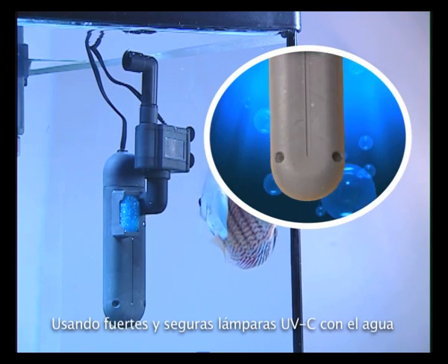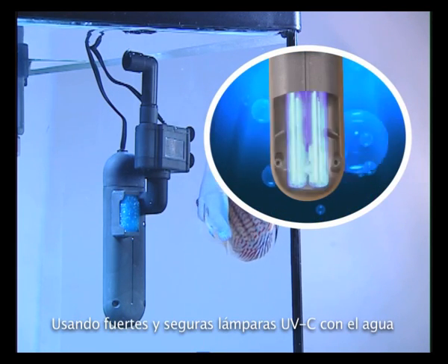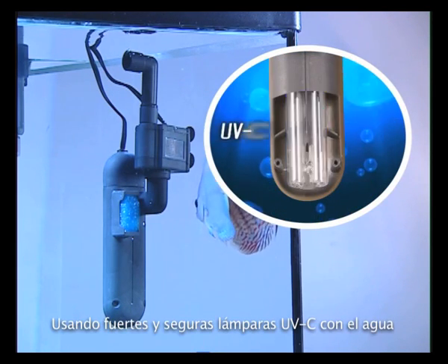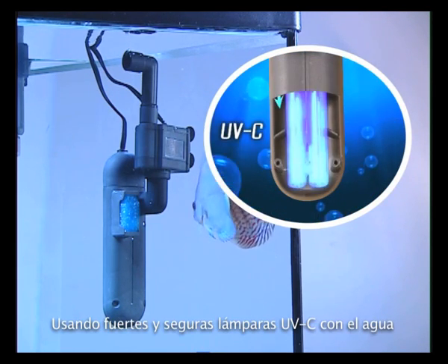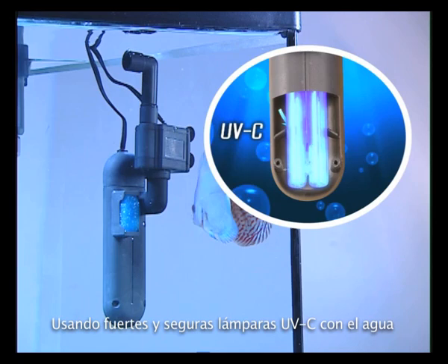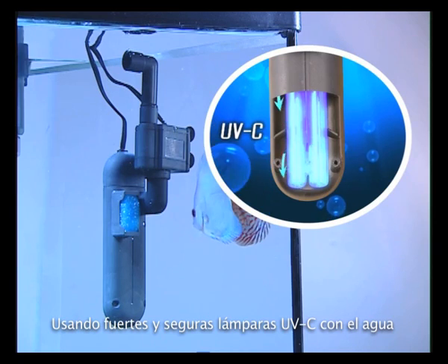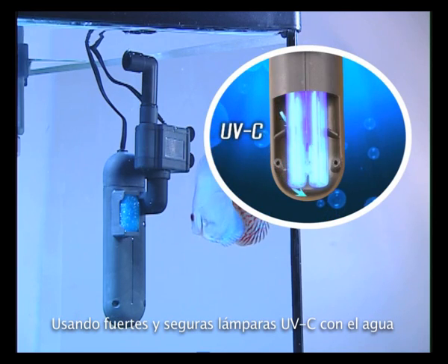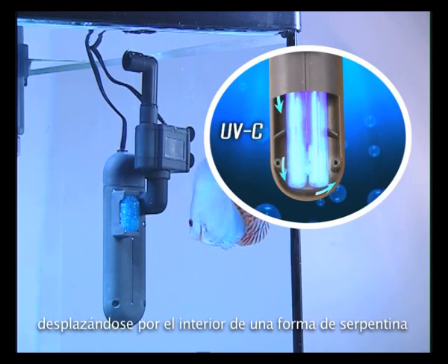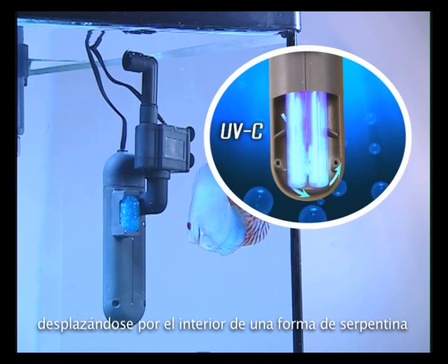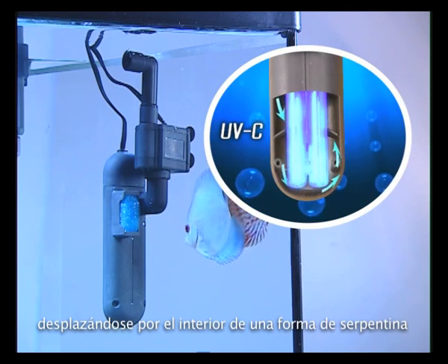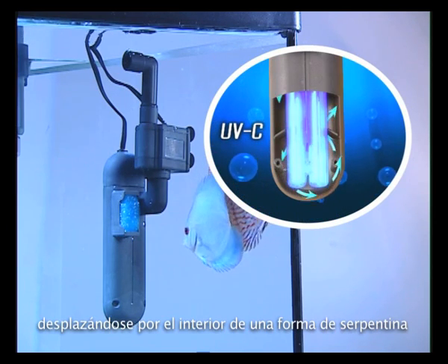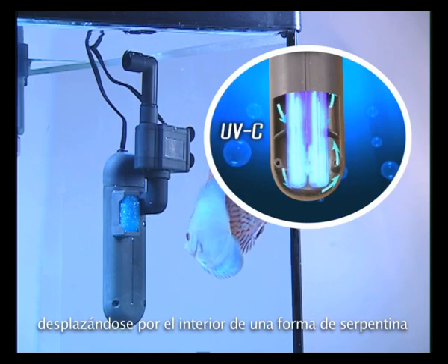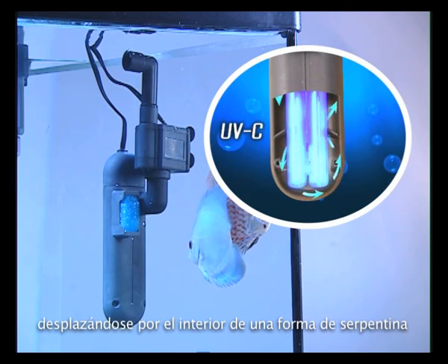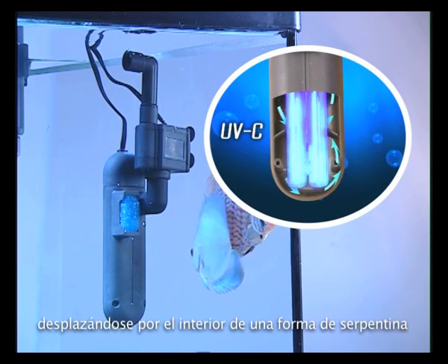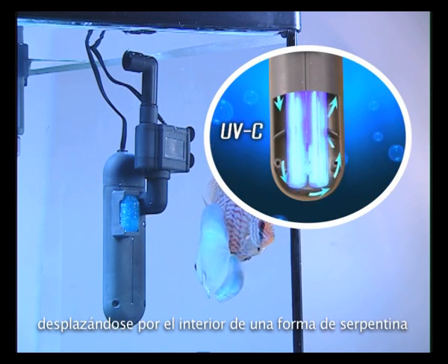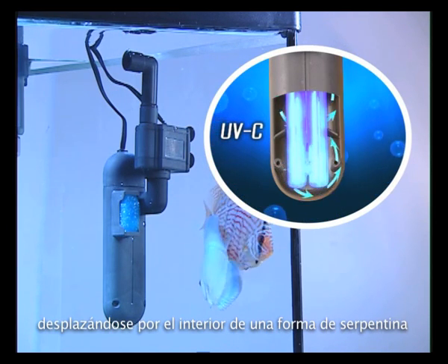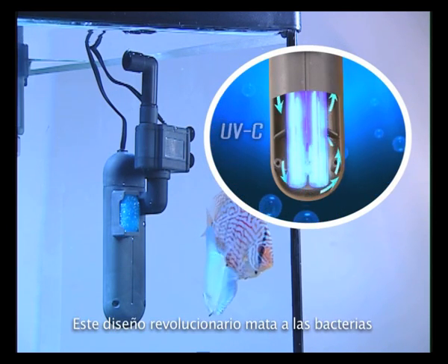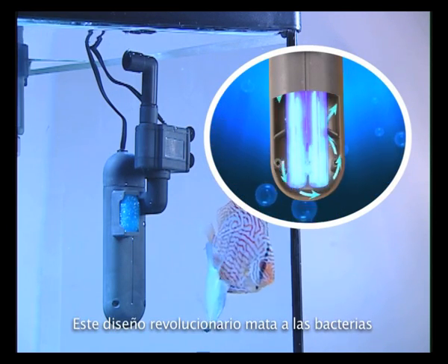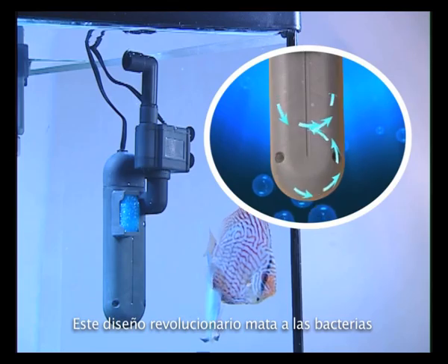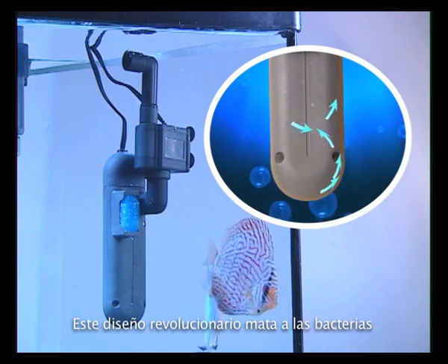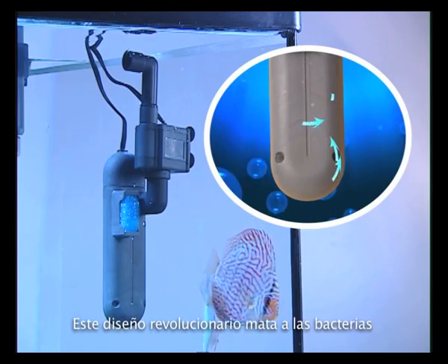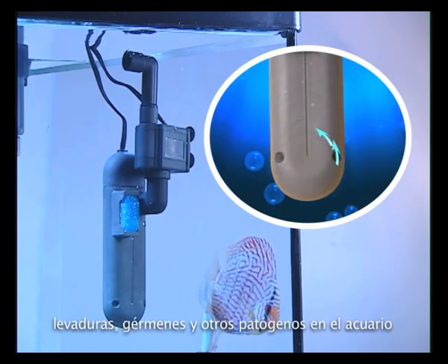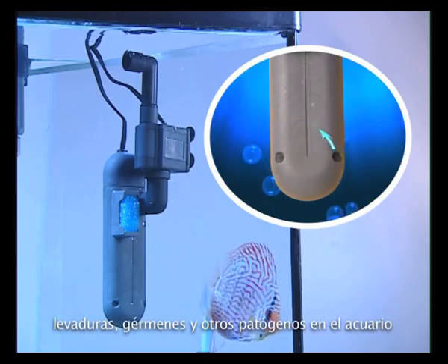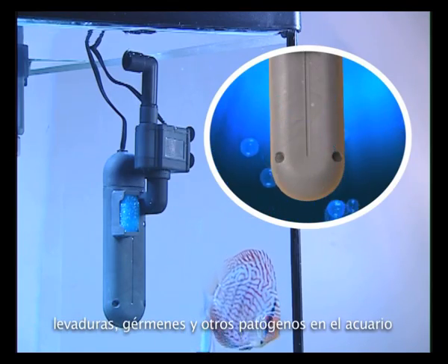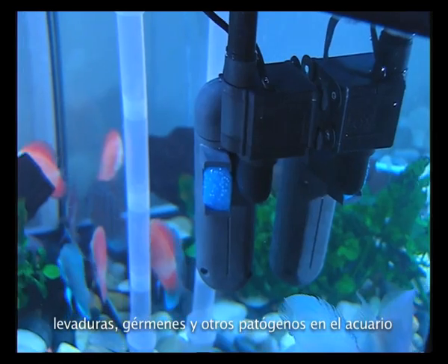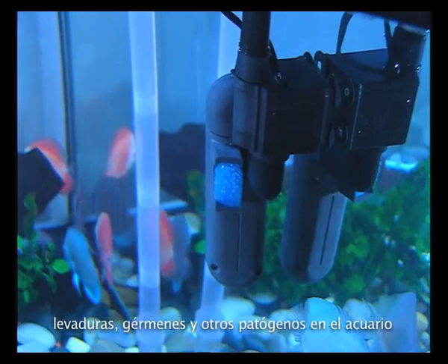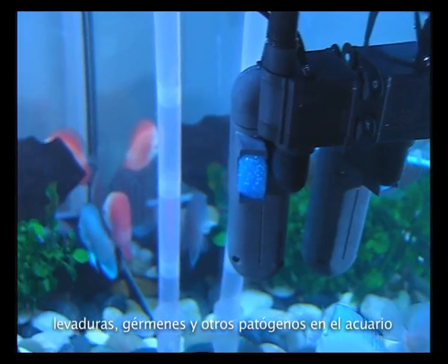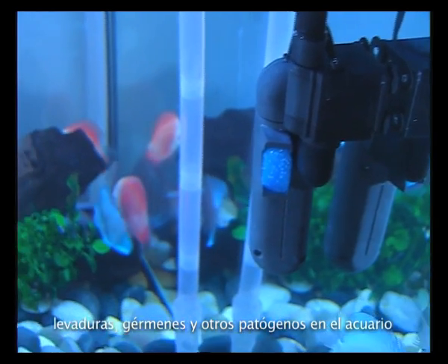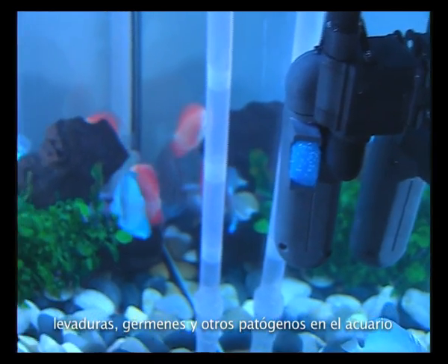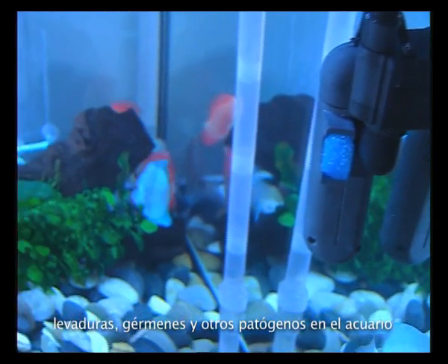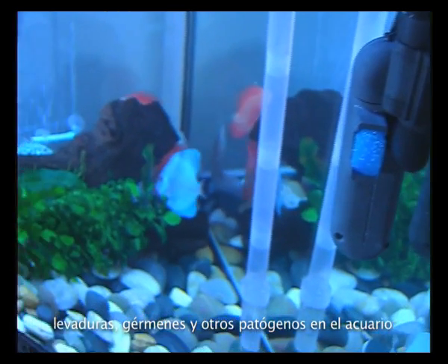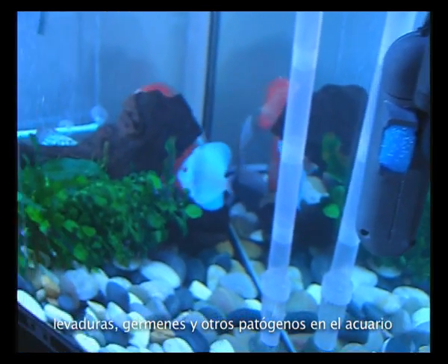Using strong and safe UV-C lamps with water traveling internally in a serpentine manner, this revolutionary design kills bacteria, yeasts, germs, and other pathogens in the aquarium.